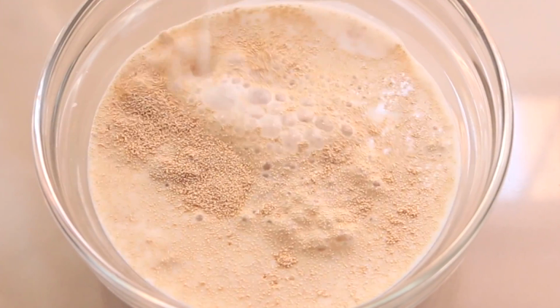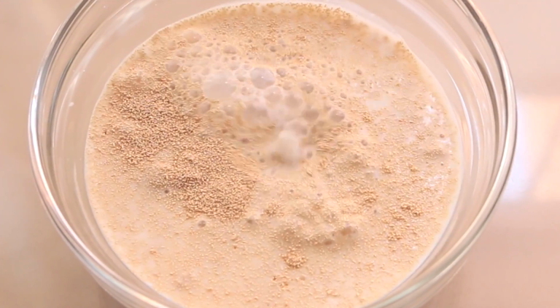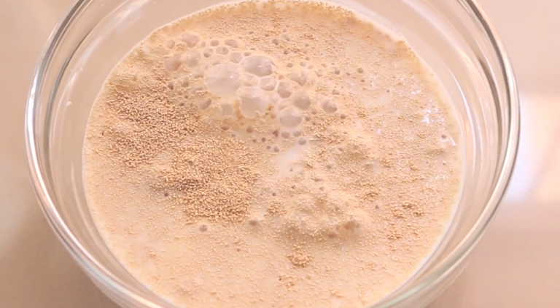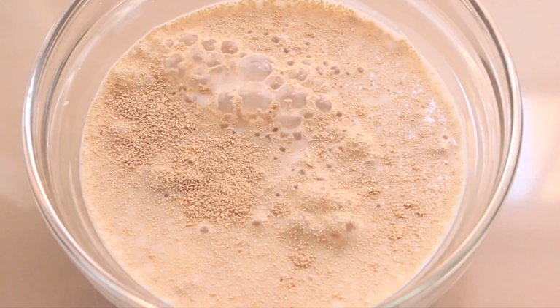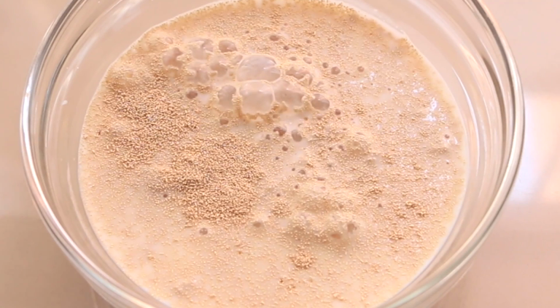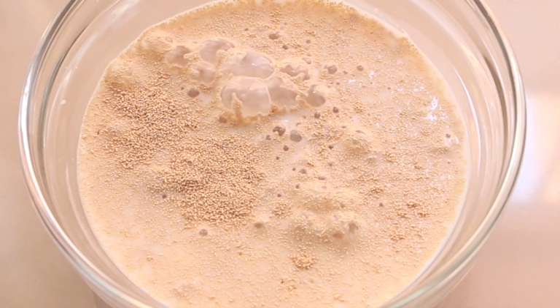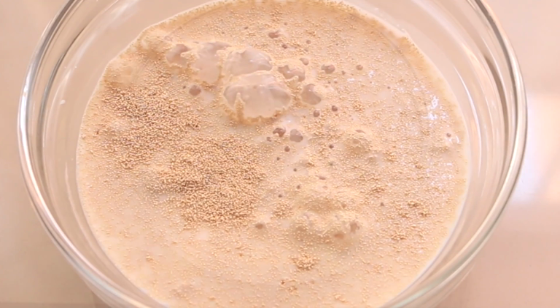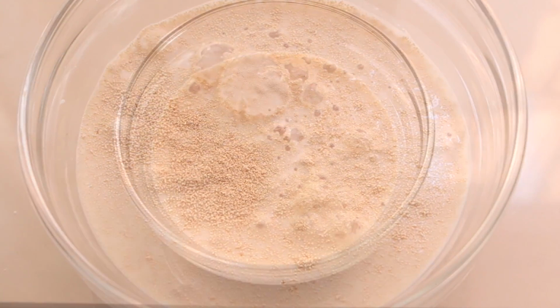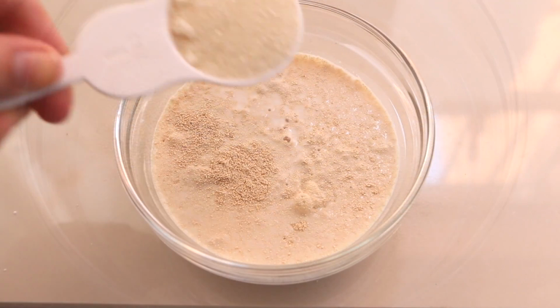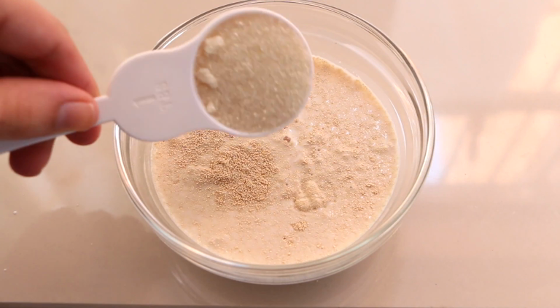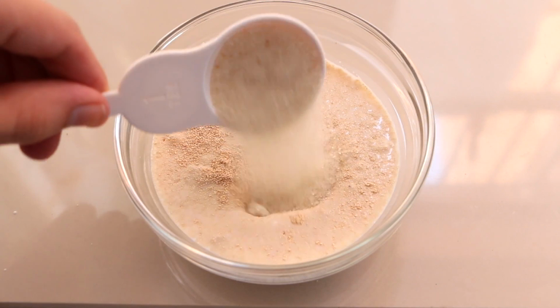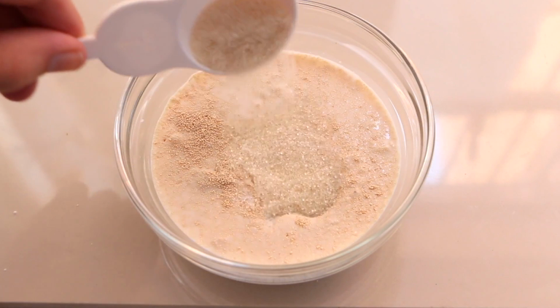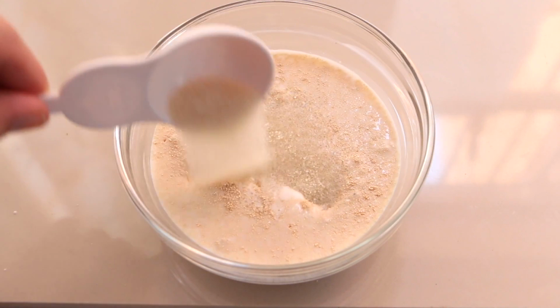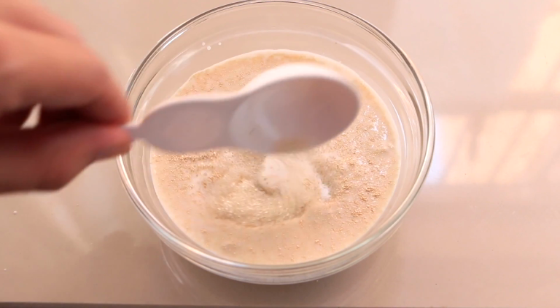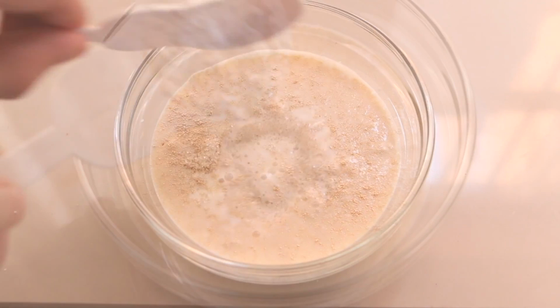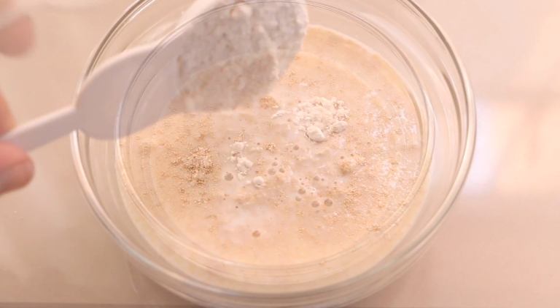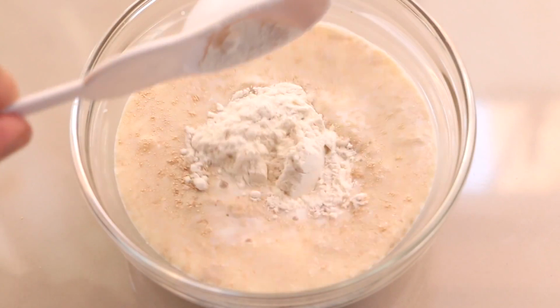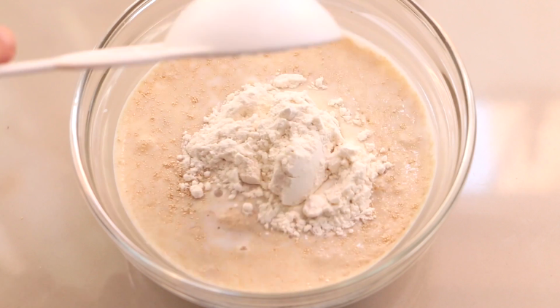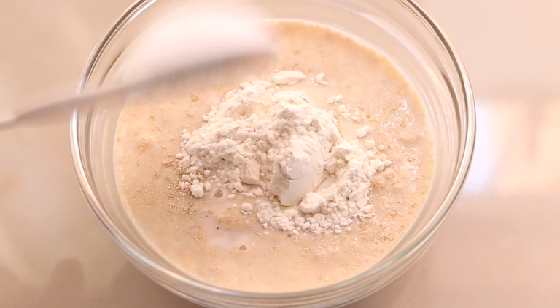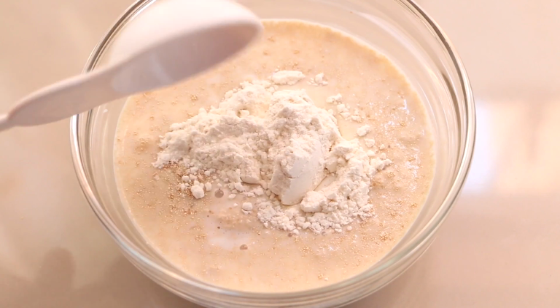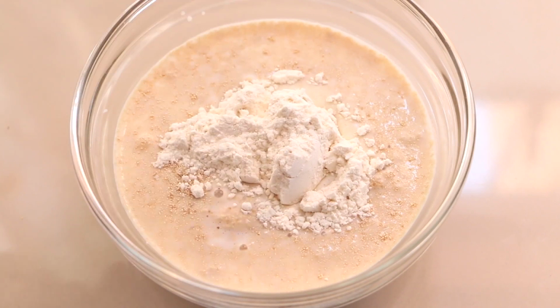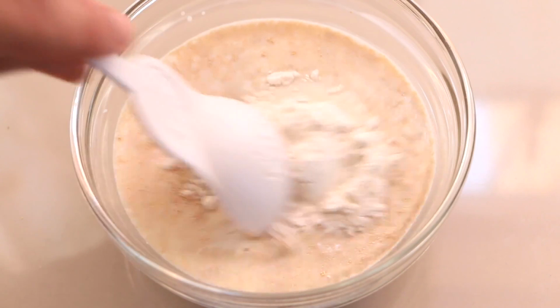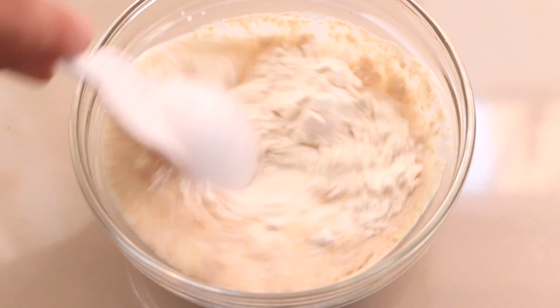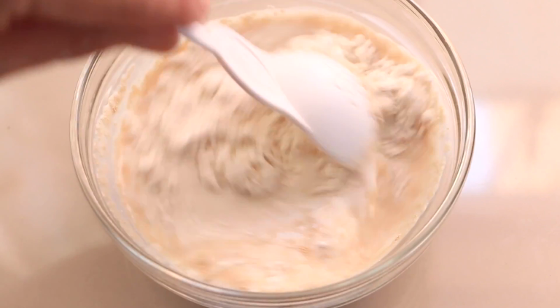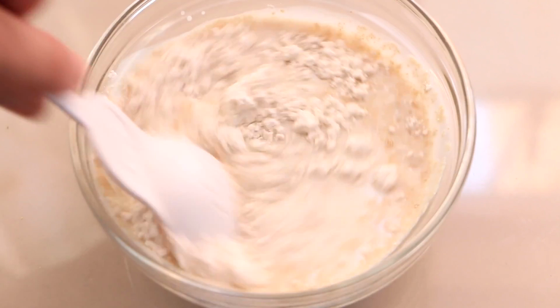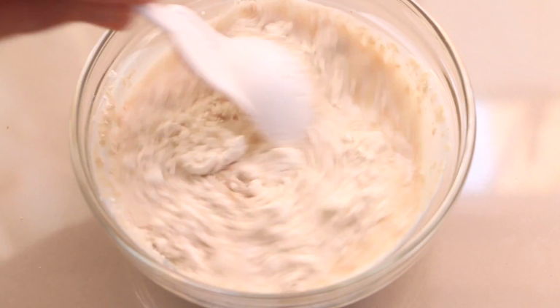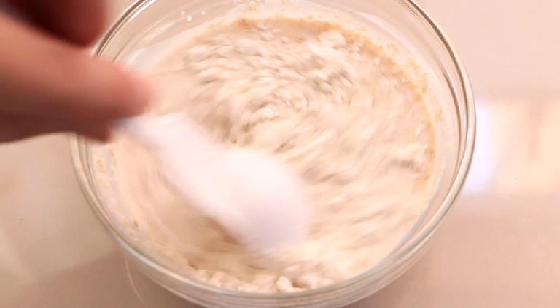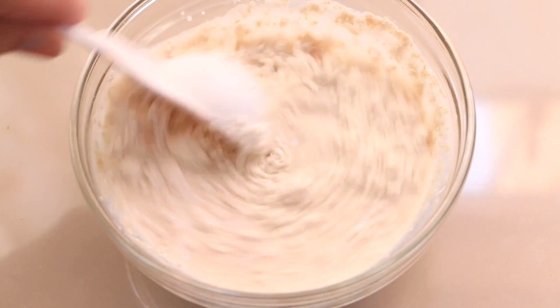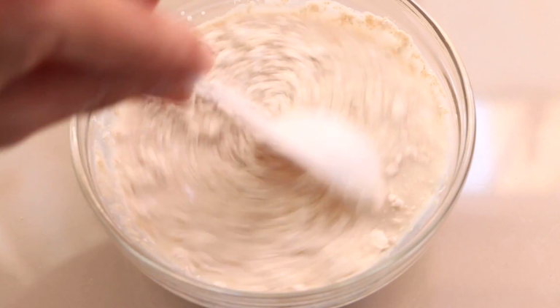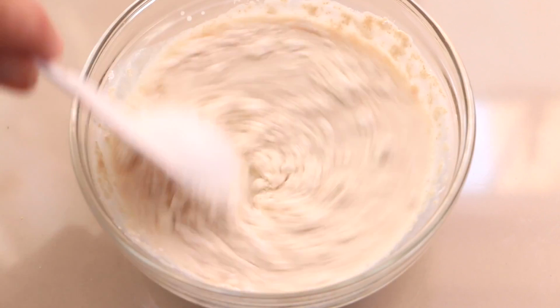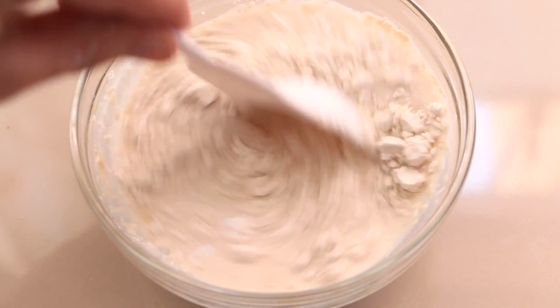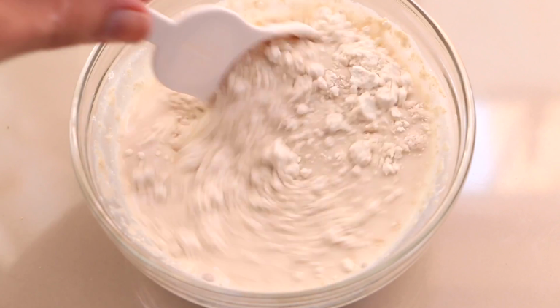Then we're gonna add the sugar and the flour. We're gonna mix this very well and let it rest in a warm place until it doubles its size.